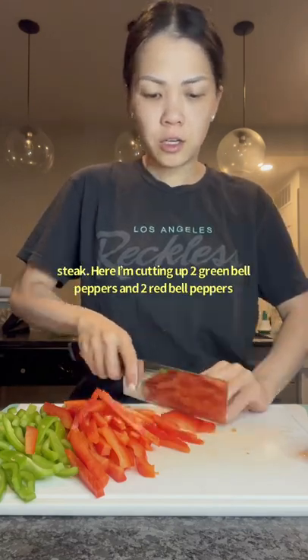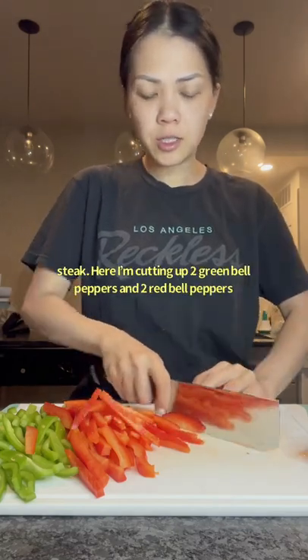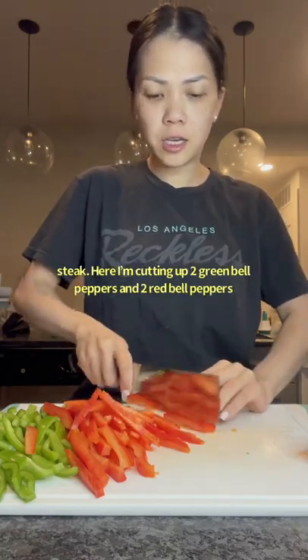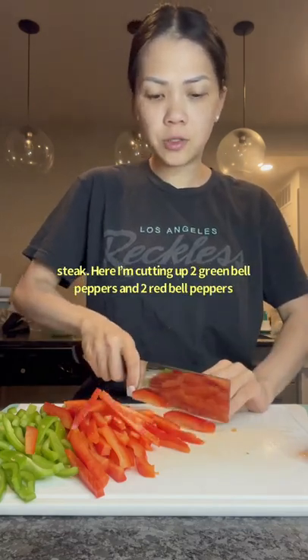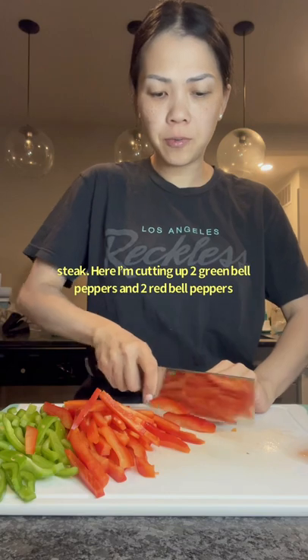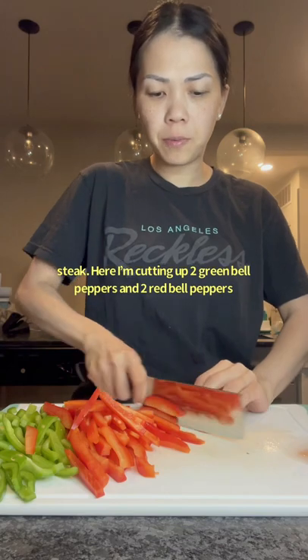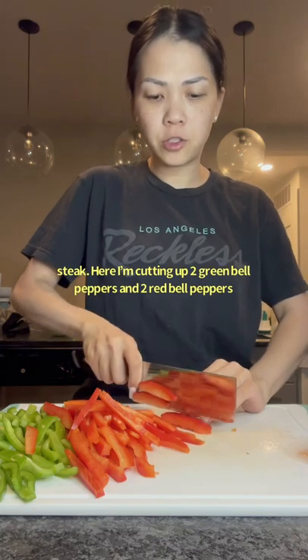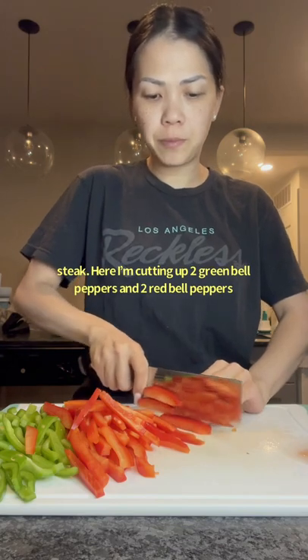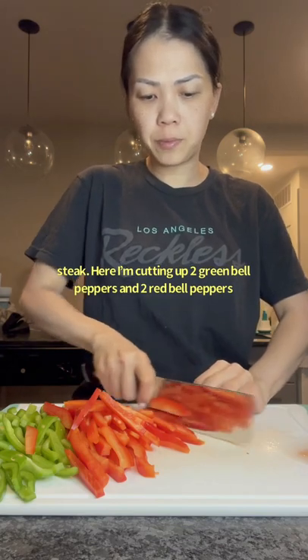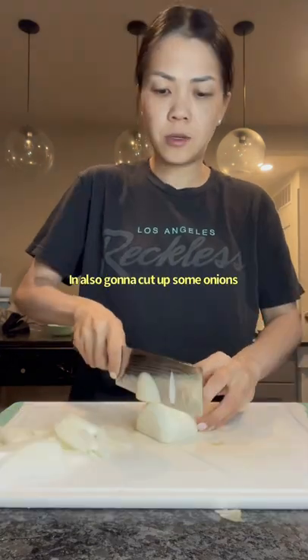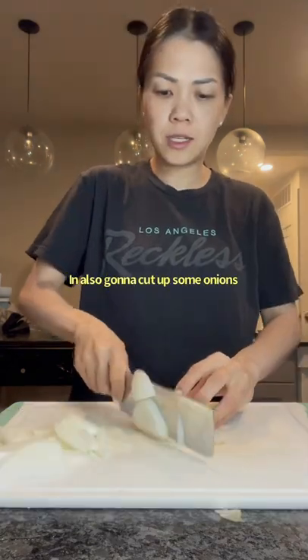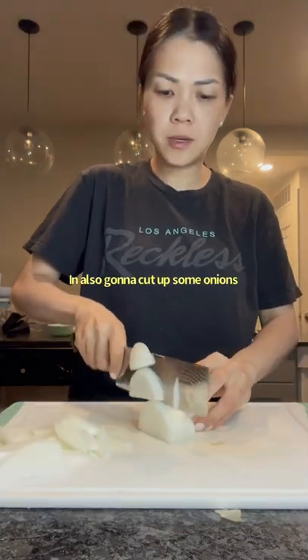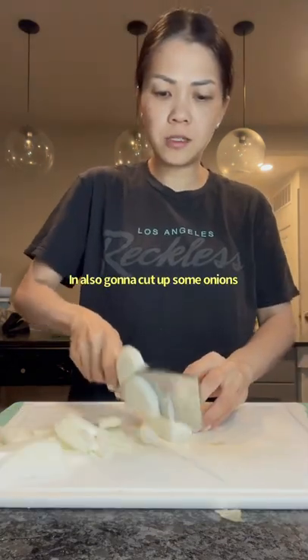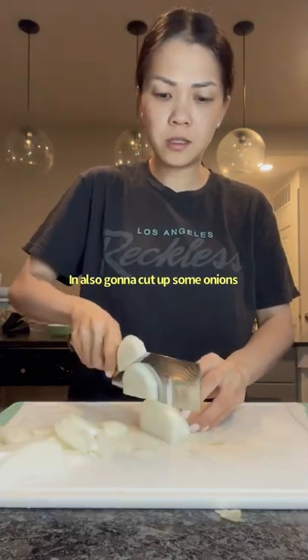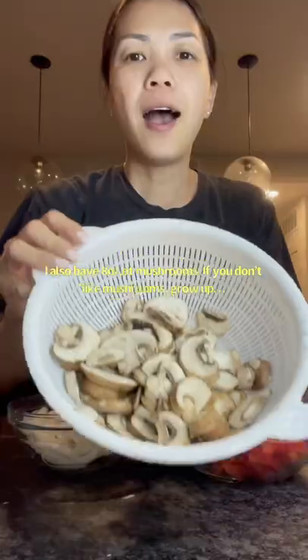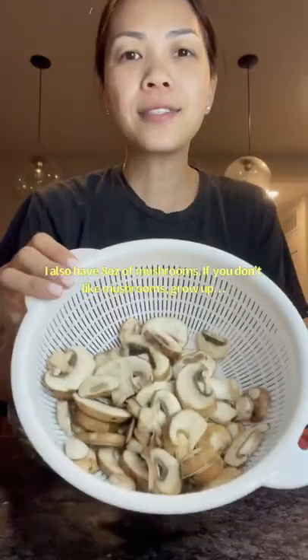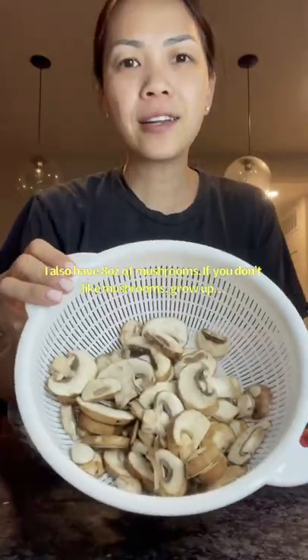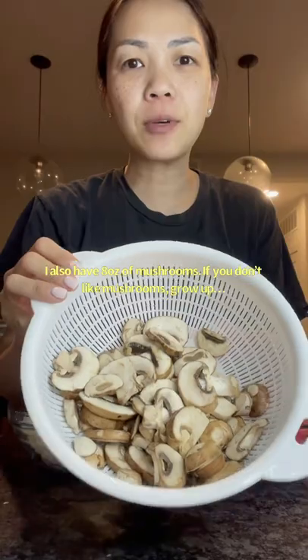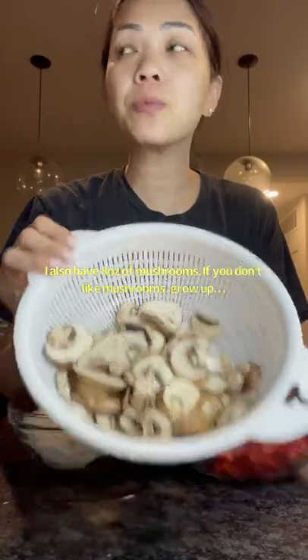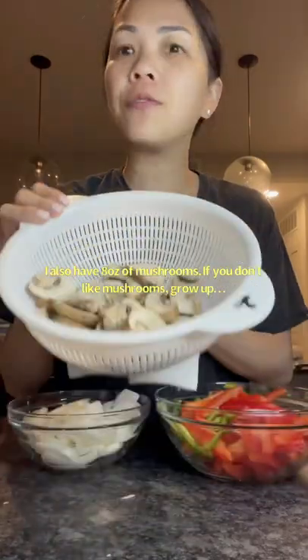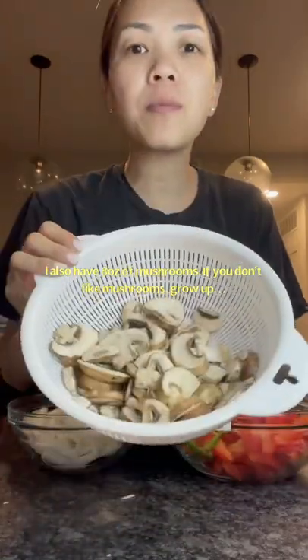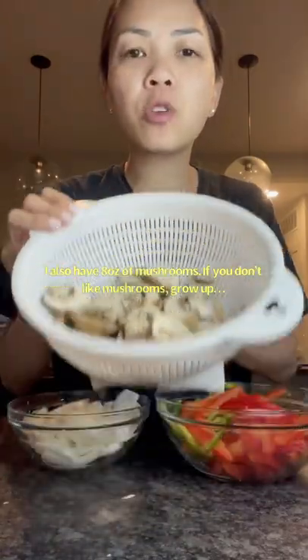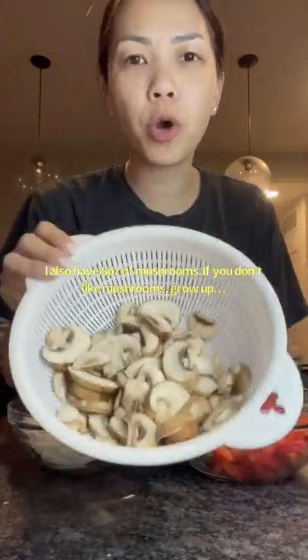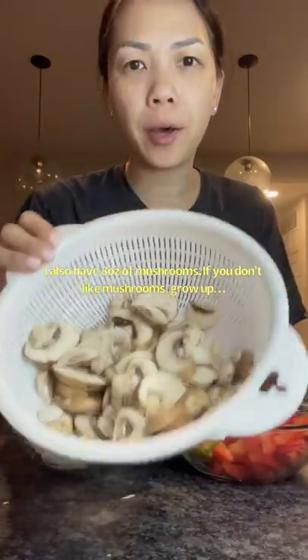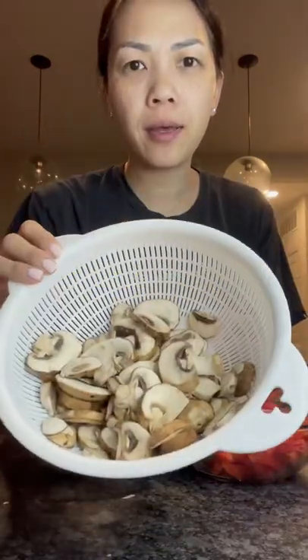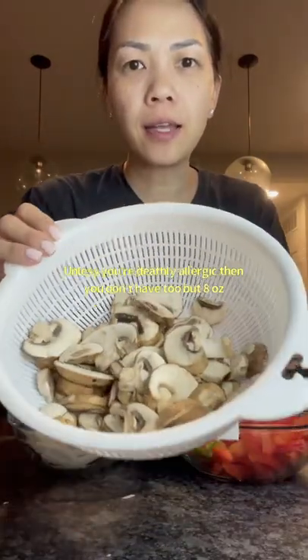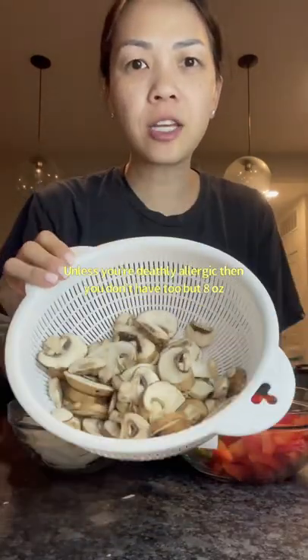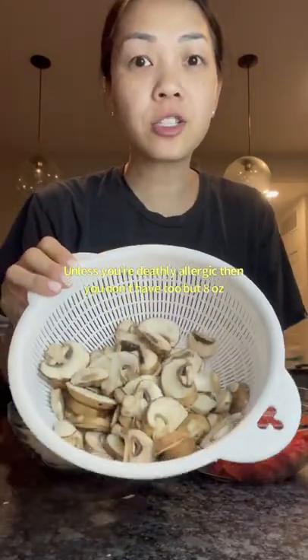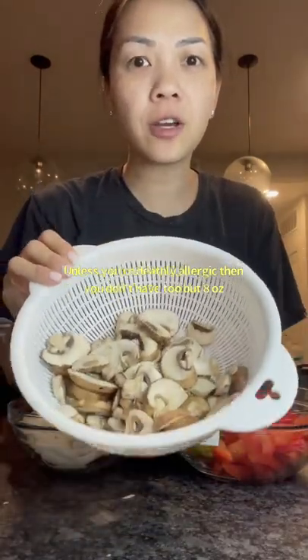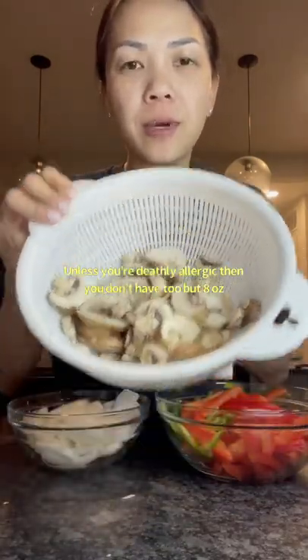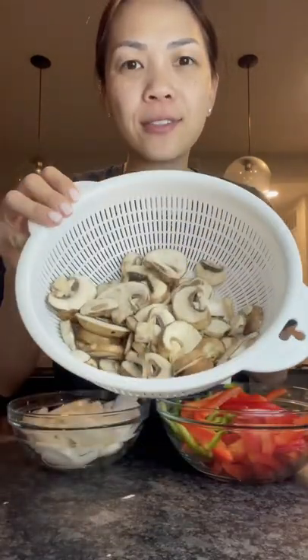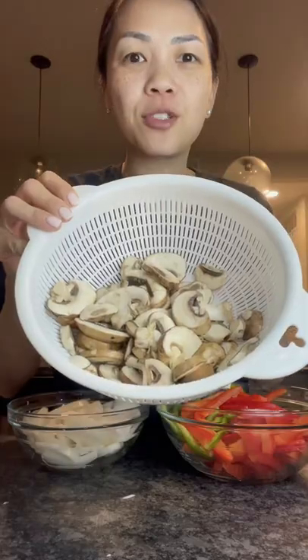Here I'm just cutting up two green bell peppers and two red bell peppers. I'm also going to cut up some onions. I also have eight ounces of mushrooms. If you don't like mushrooms, grow up. Unless you're deathly allergic, then you don't have to — but eight ounces of mushrooms.